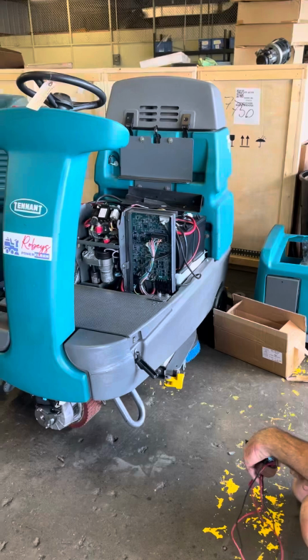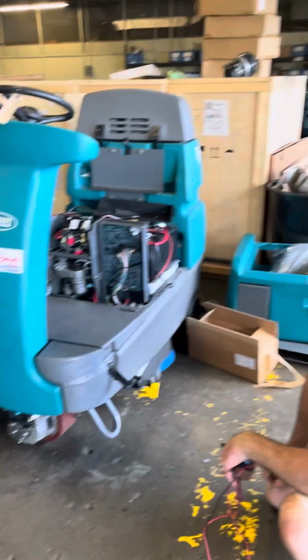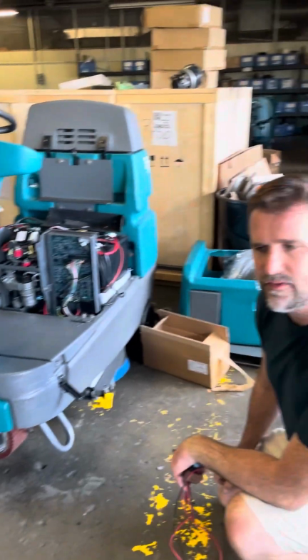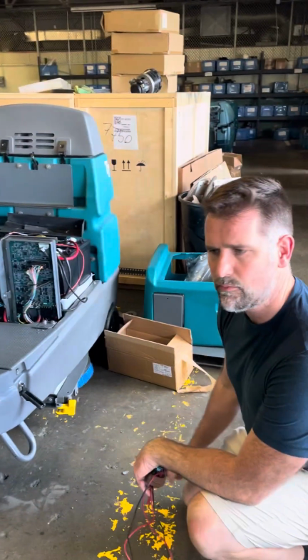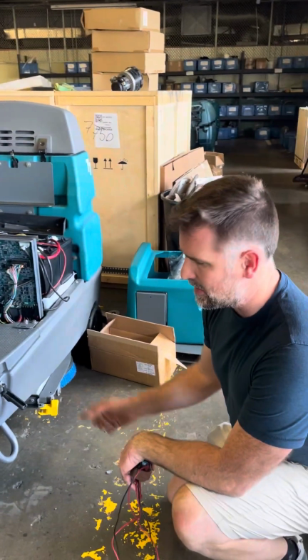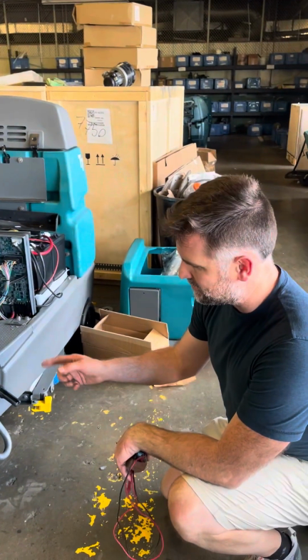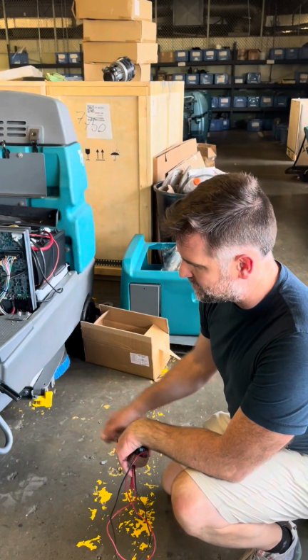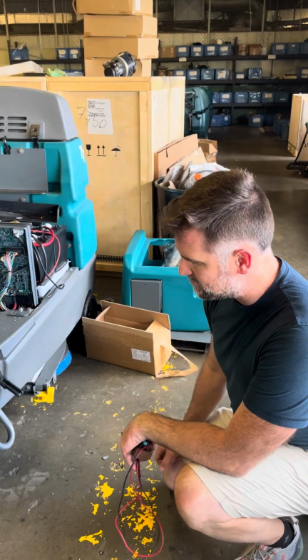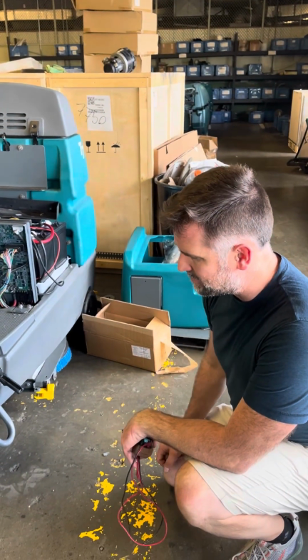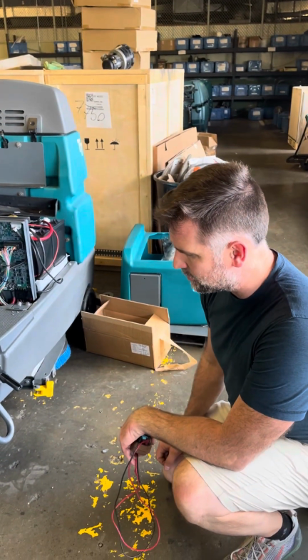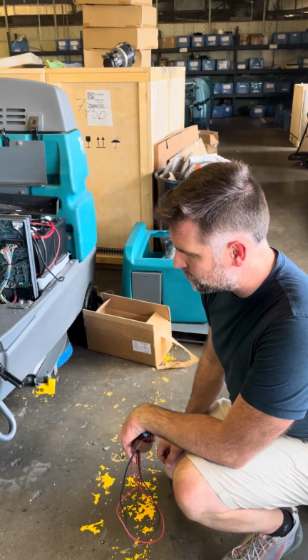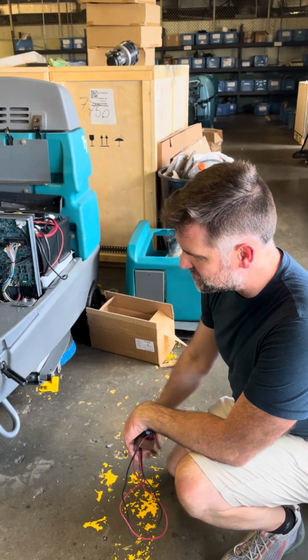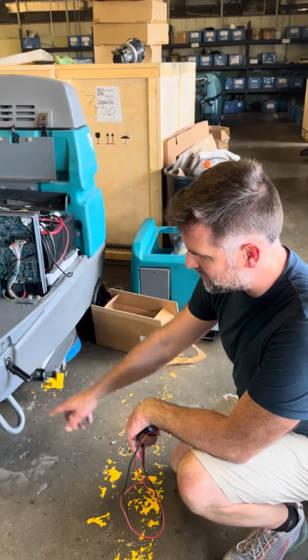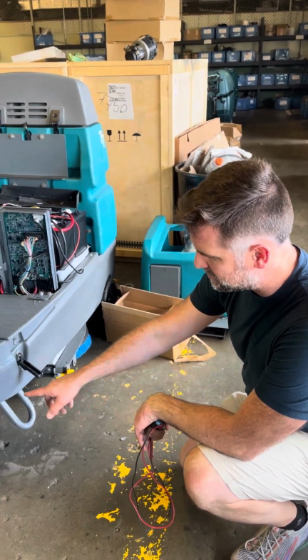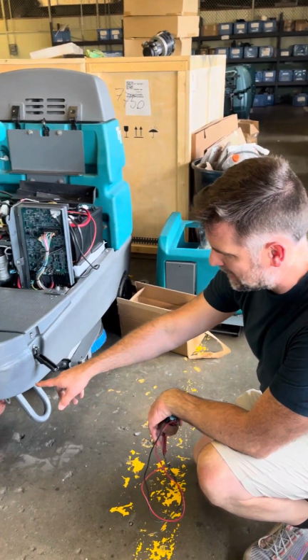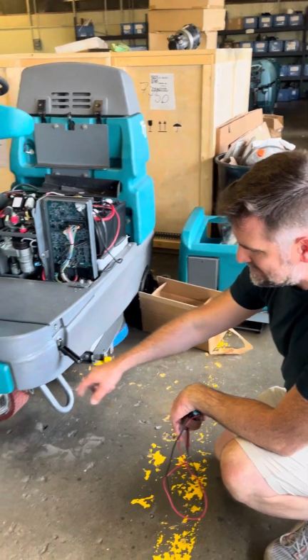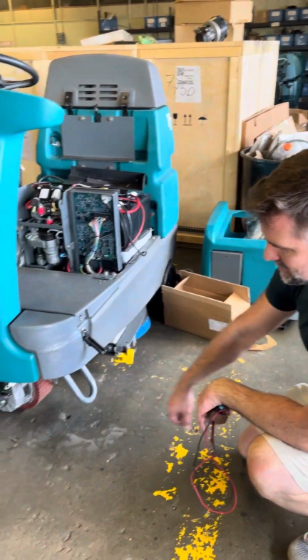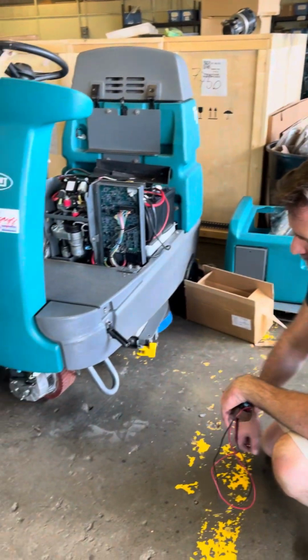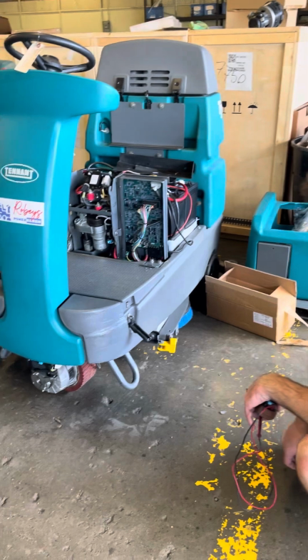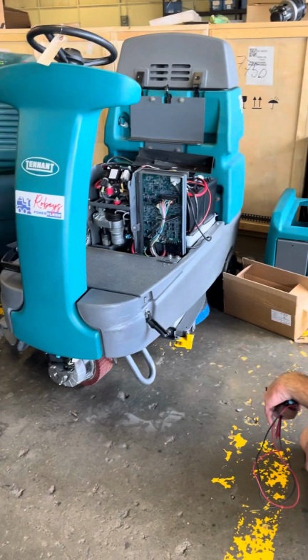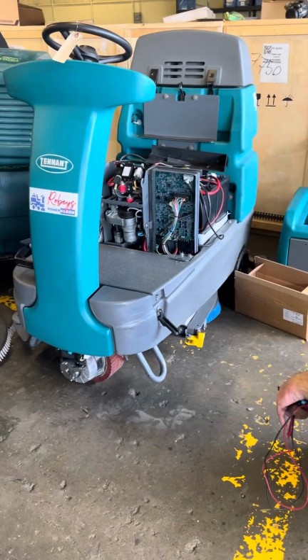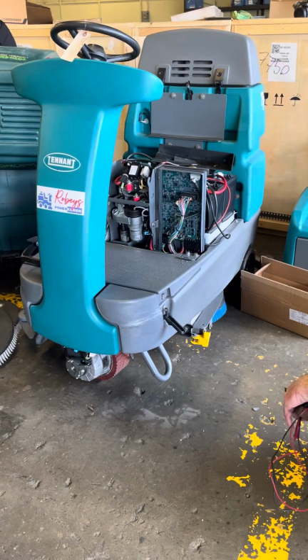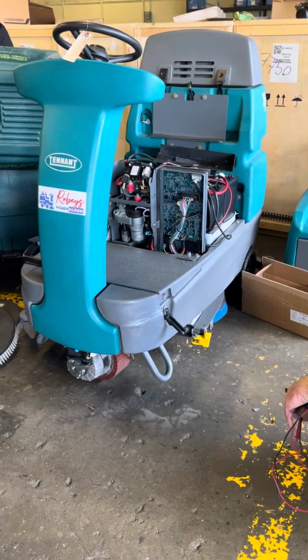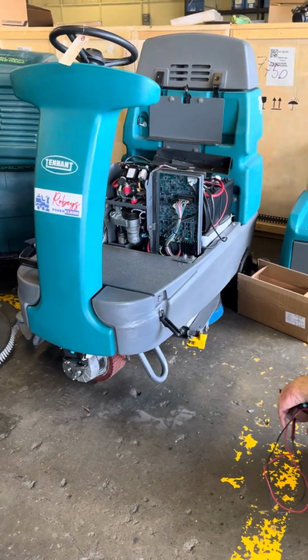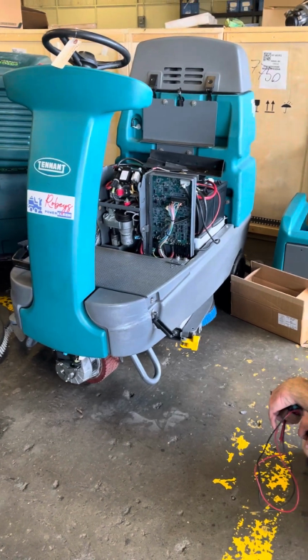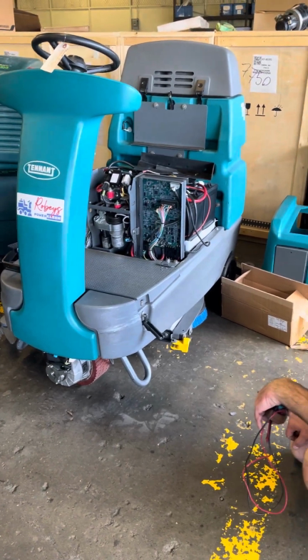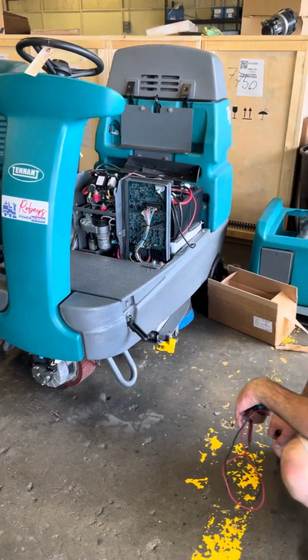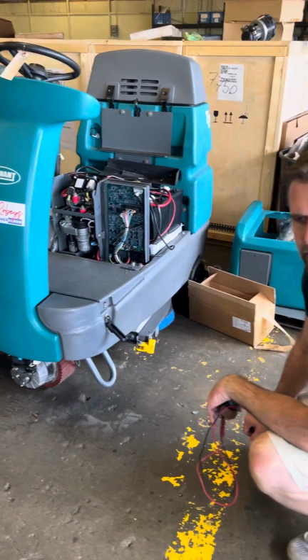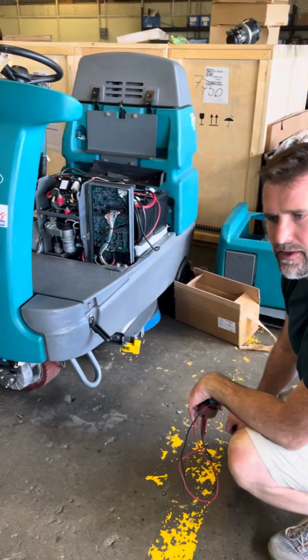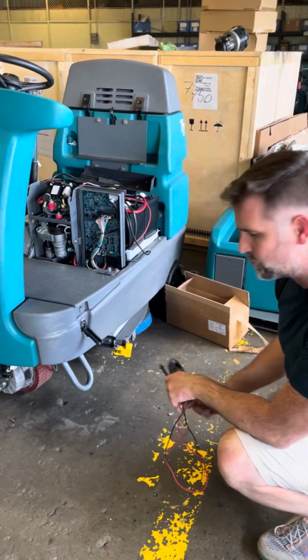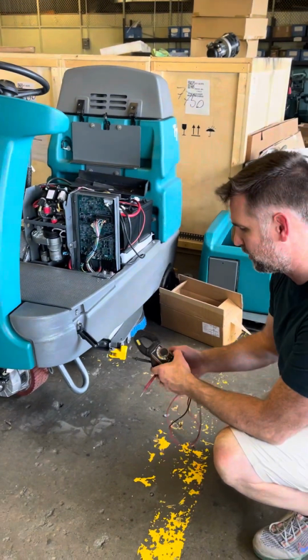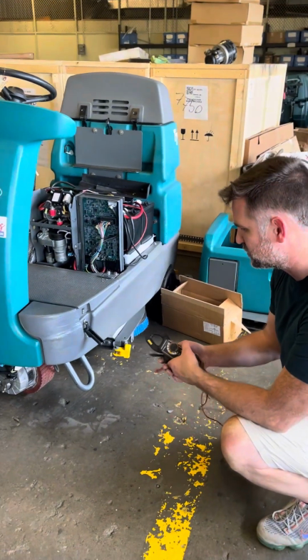This is the Tenant T7. When you have the 7-beep error code, which indicates a disconnected coil, here is the fastest way to verify that your coil is functional.